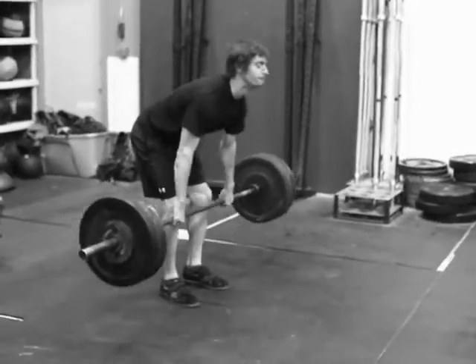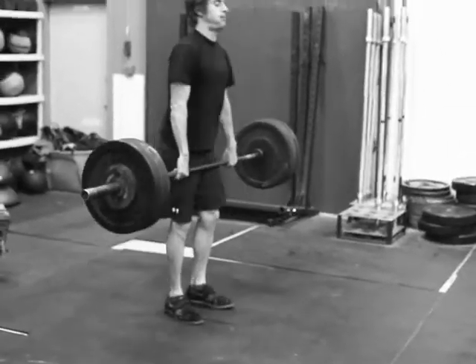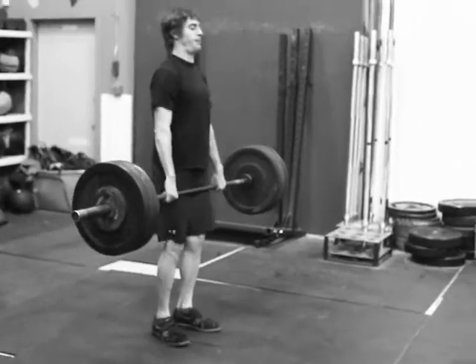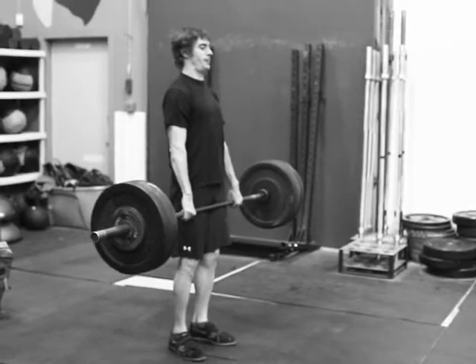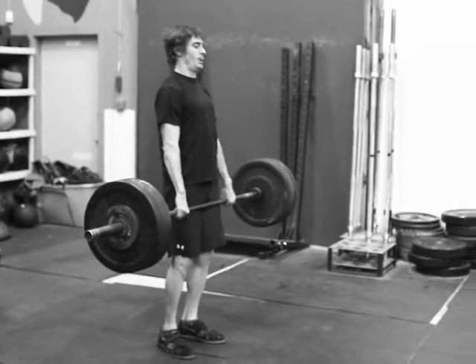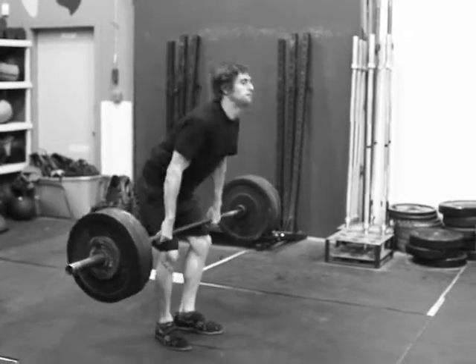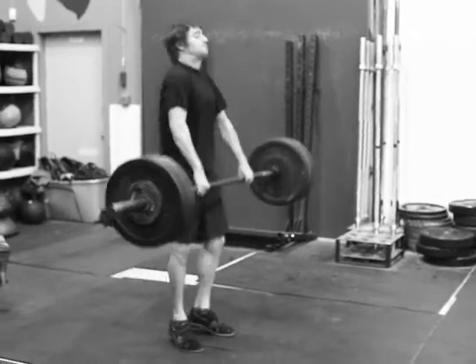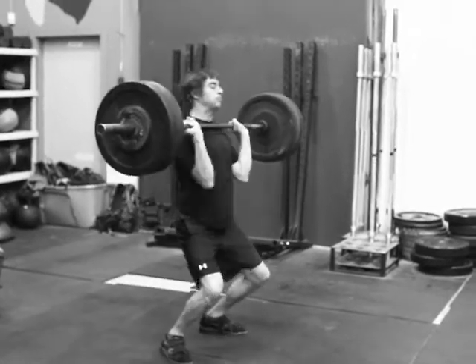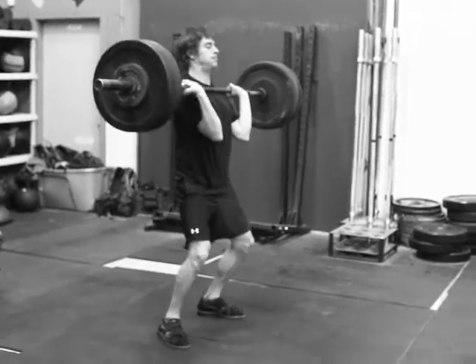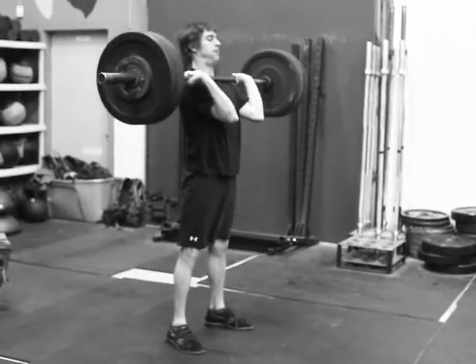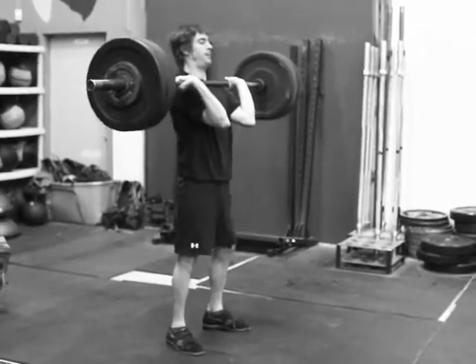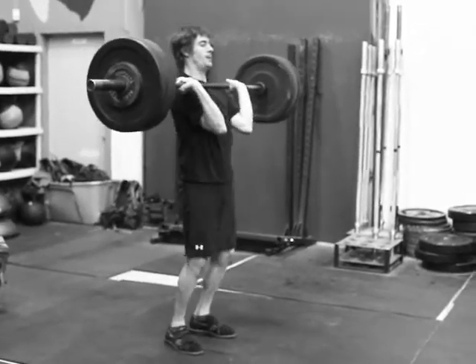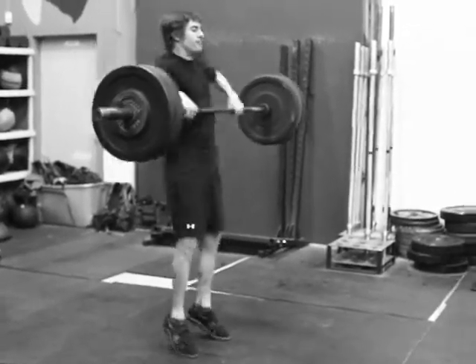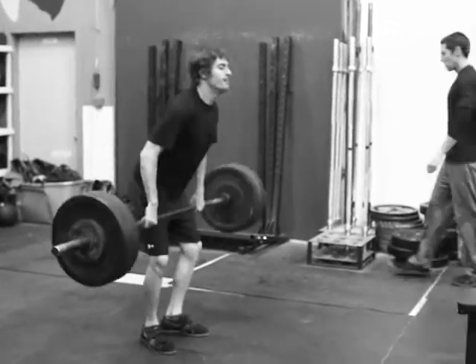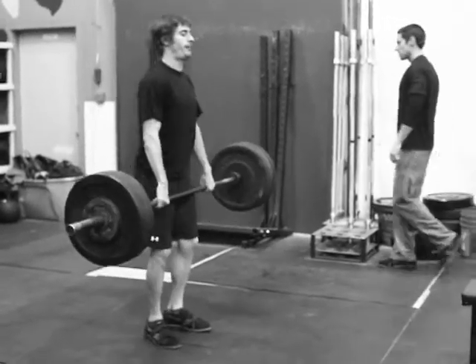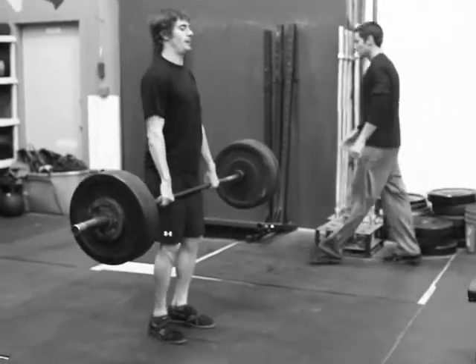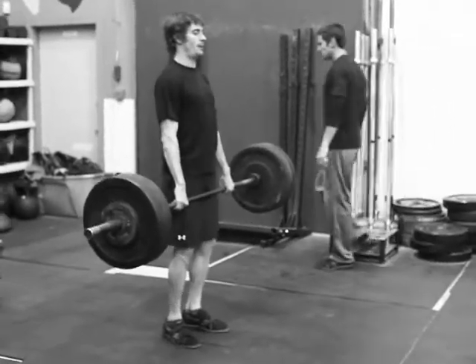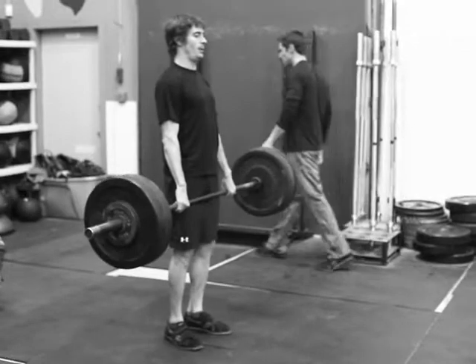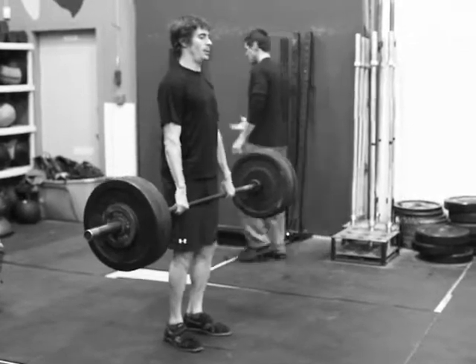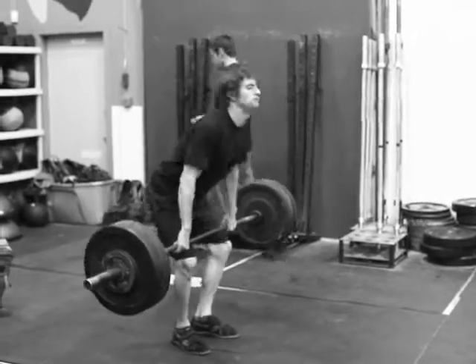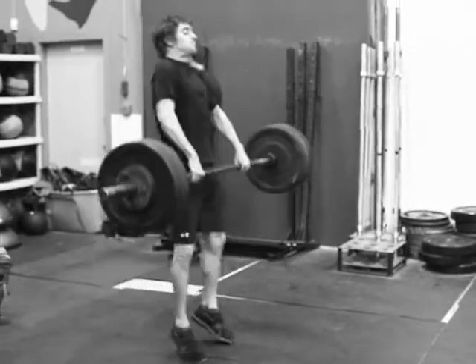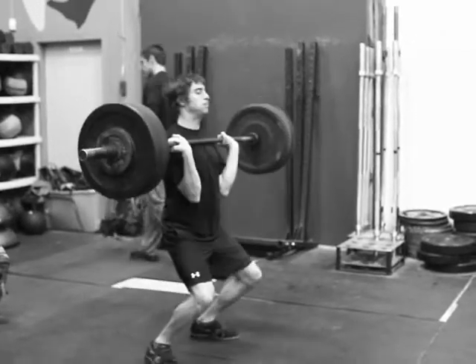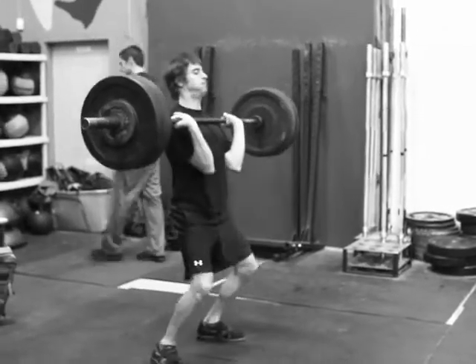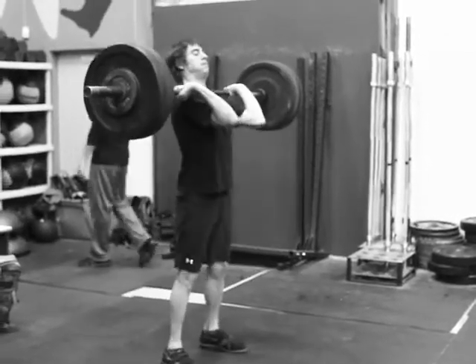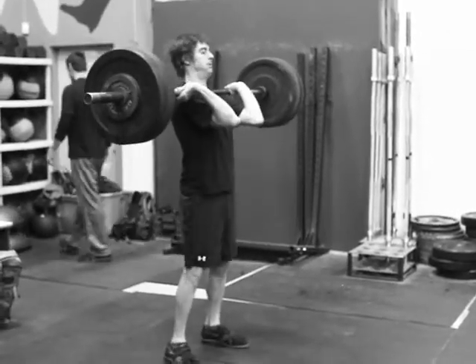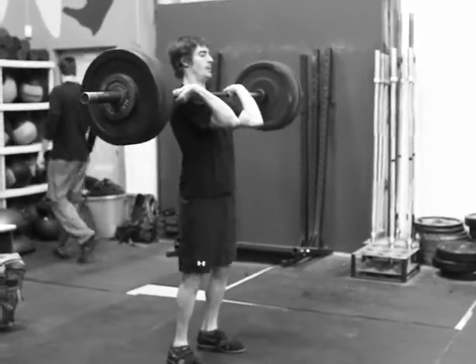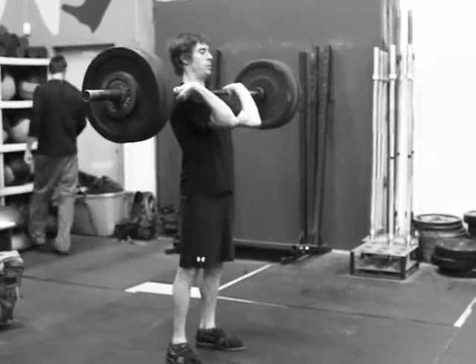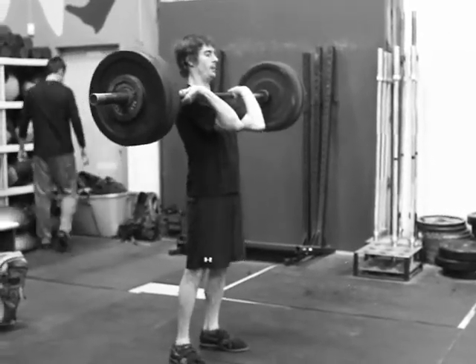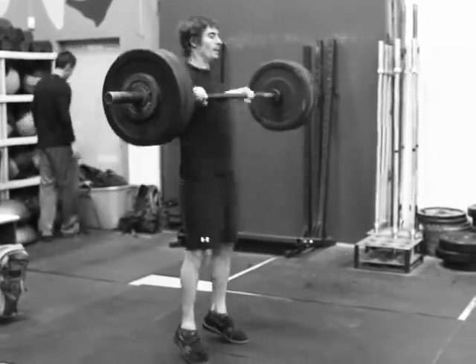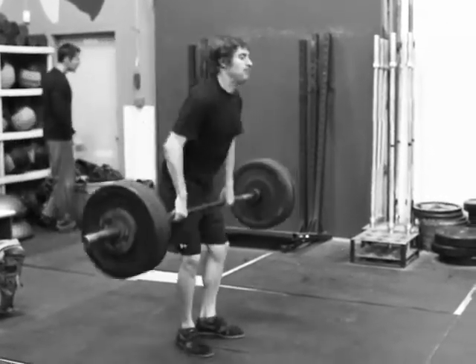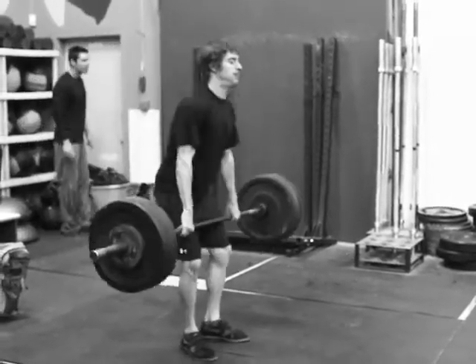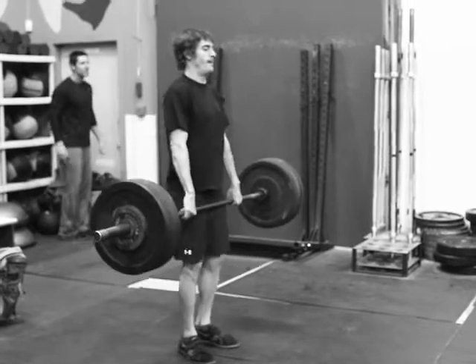There's Nate doing the hang power clean. Quick Nate, elbows through. Here you go Nate, elbows through.